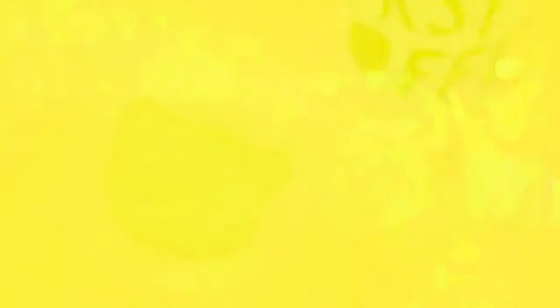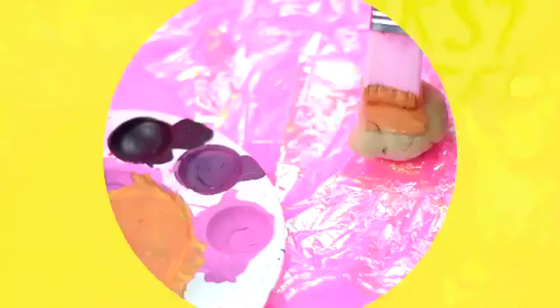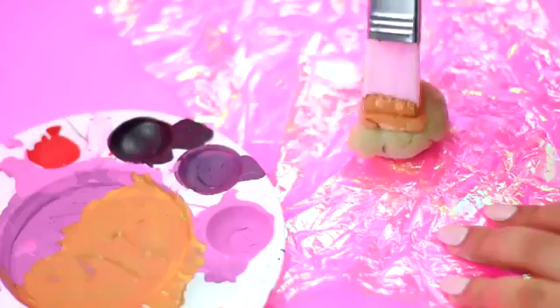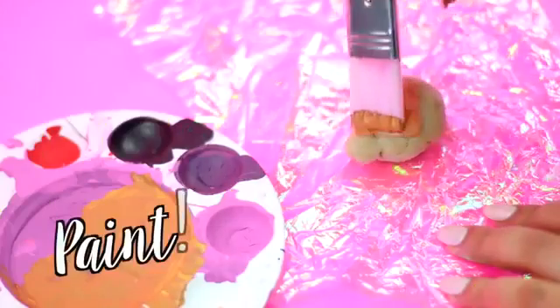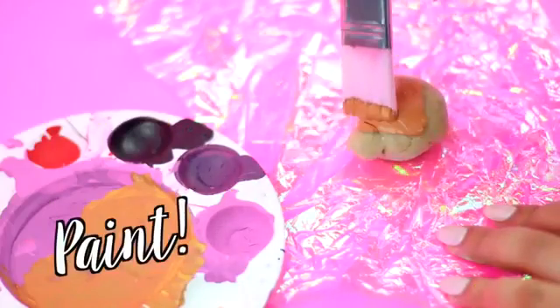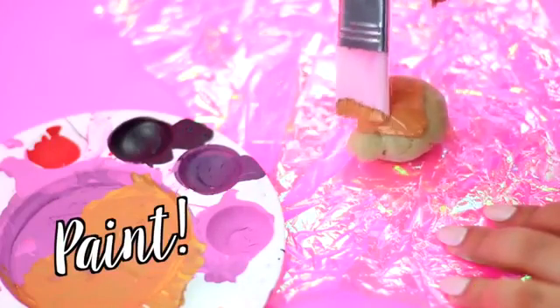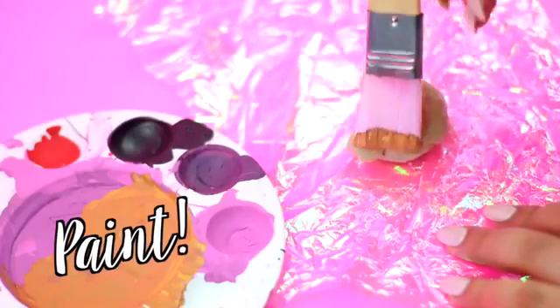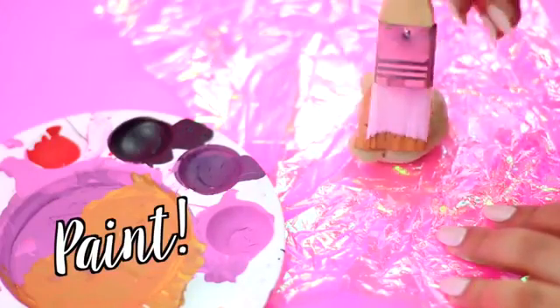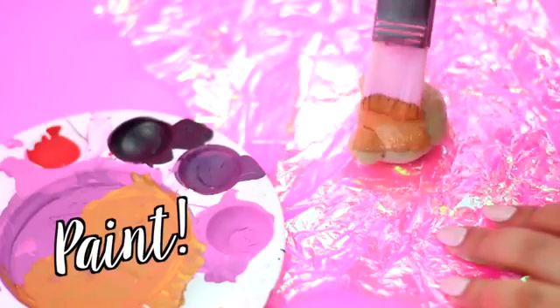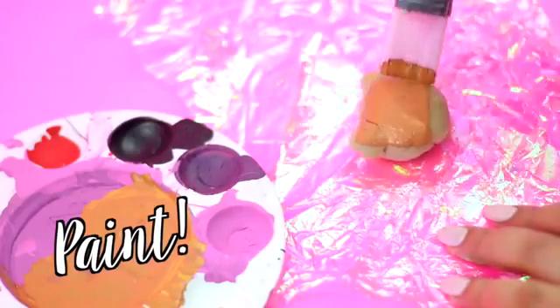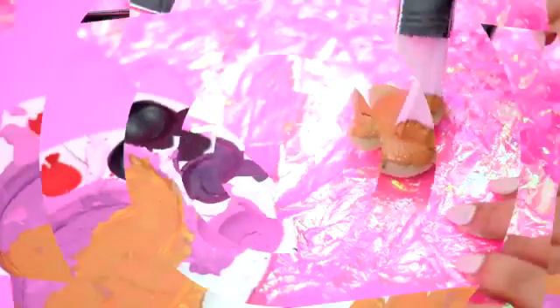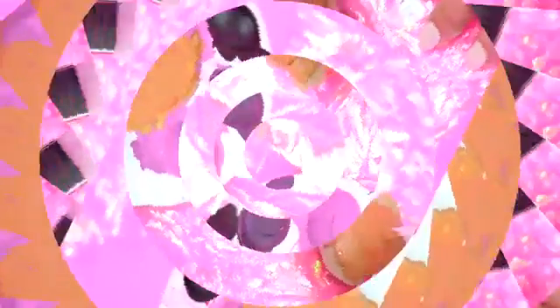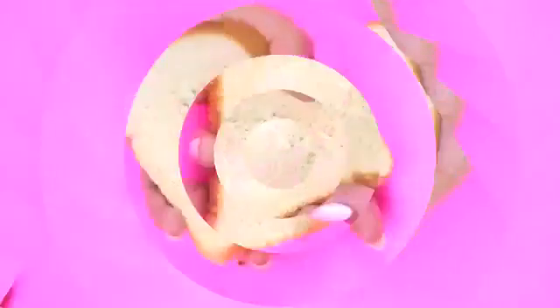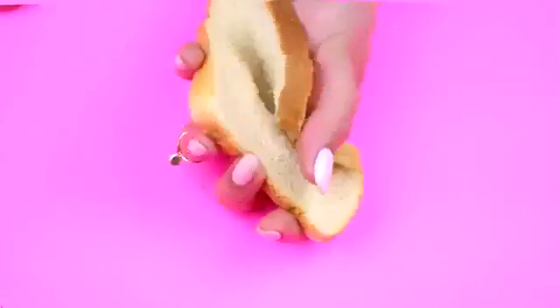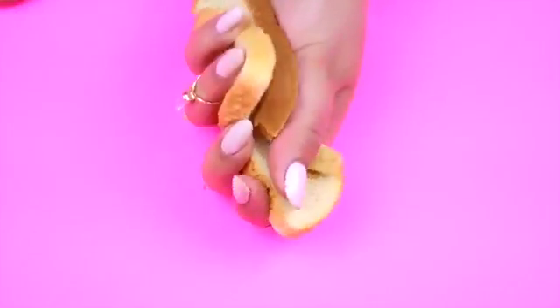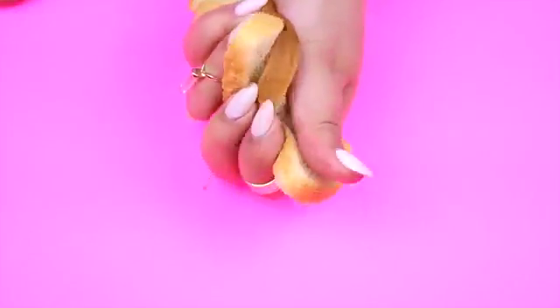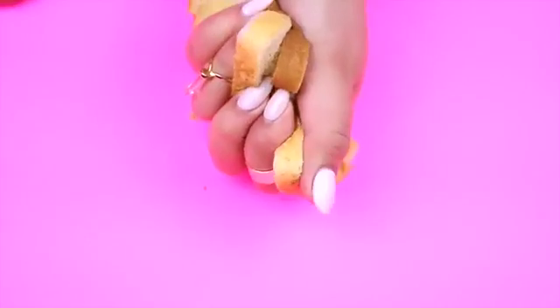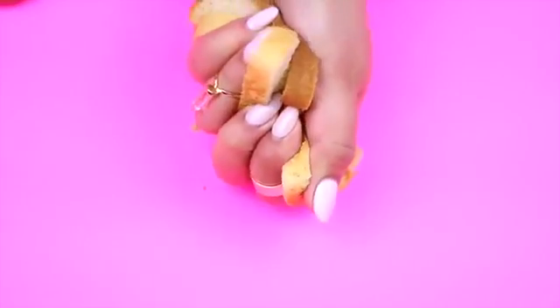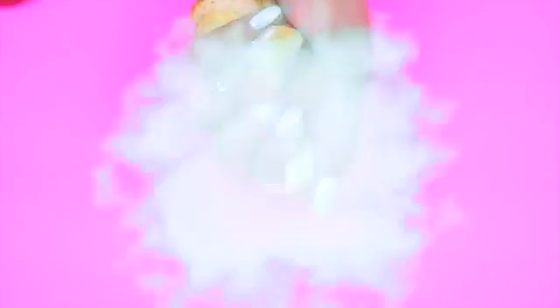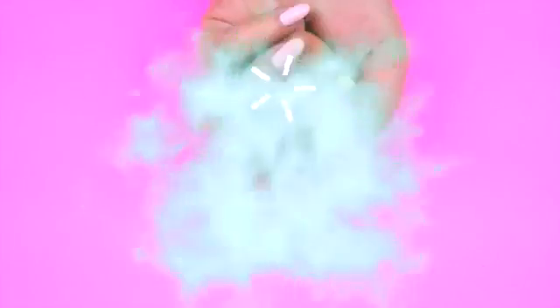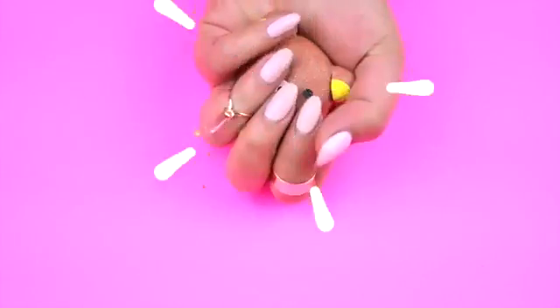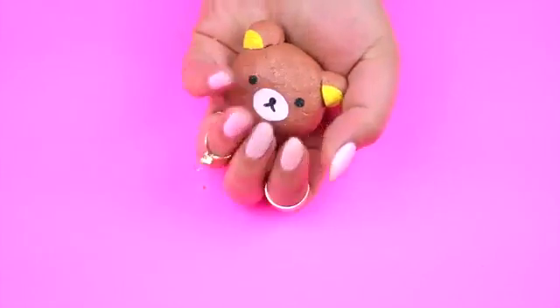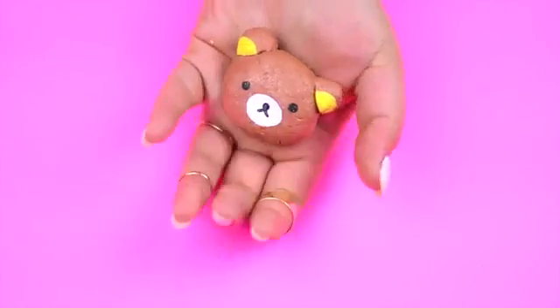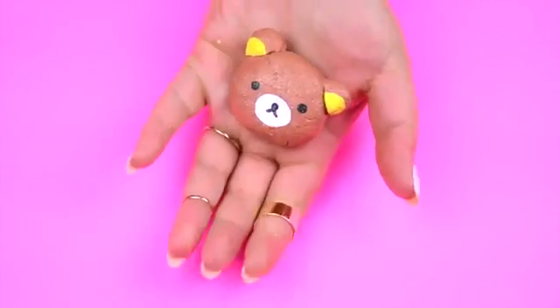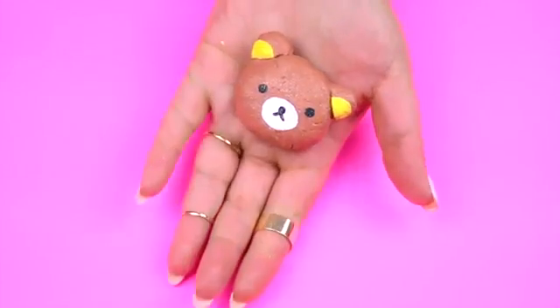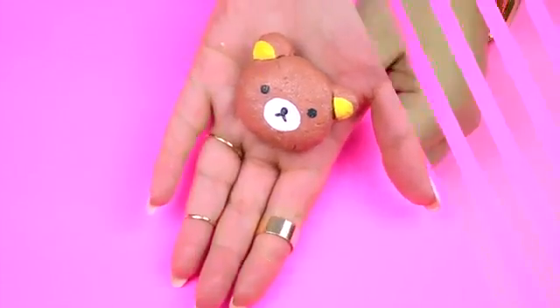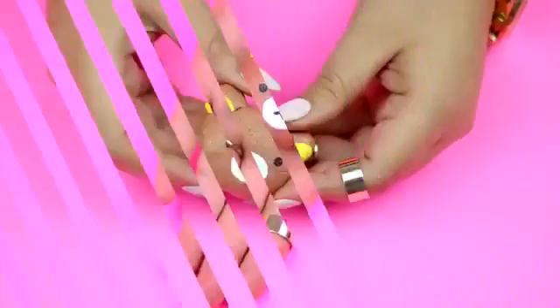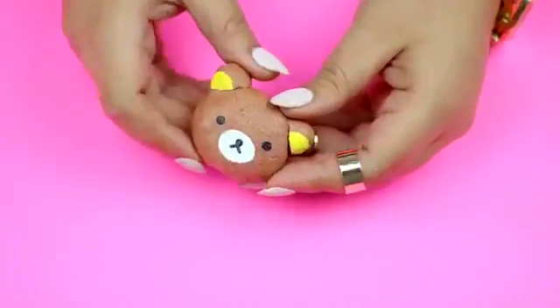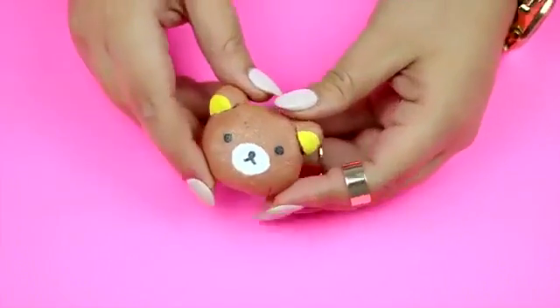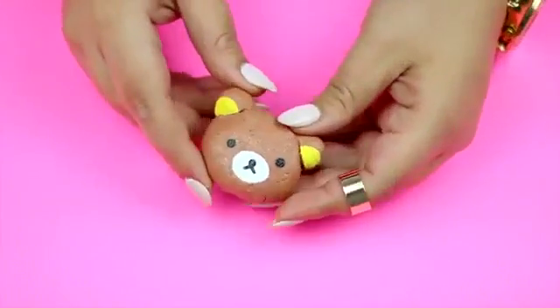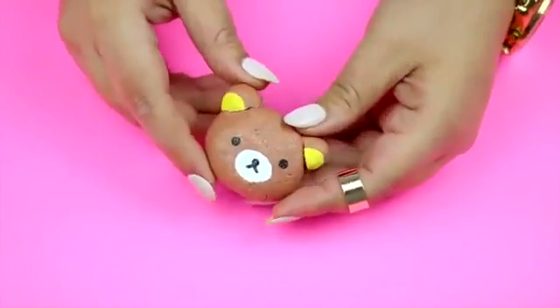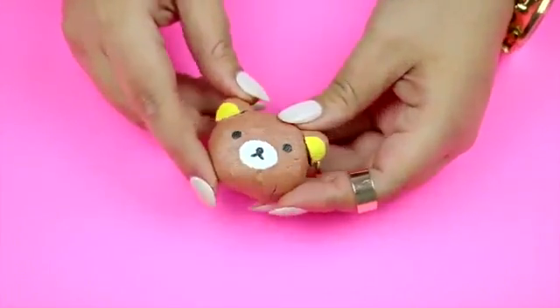After 1 day, the clay should be dry and ready to paint. And that's it for this quick and easy recipe — now you know how to make your very own clay!